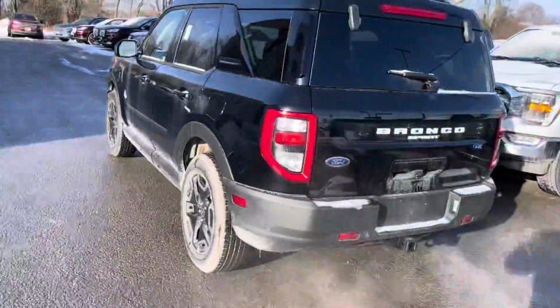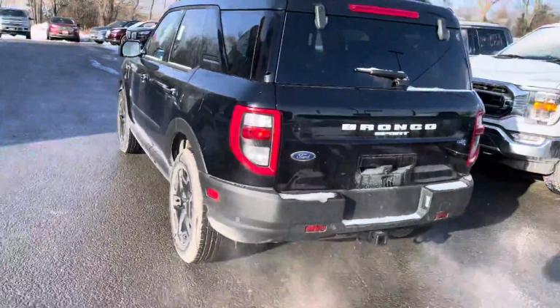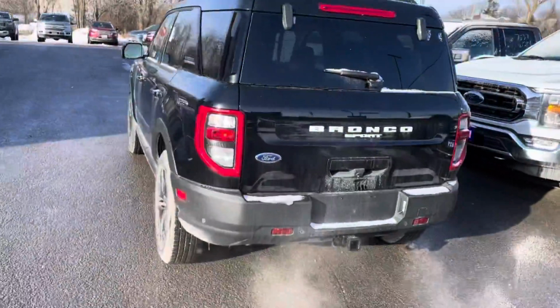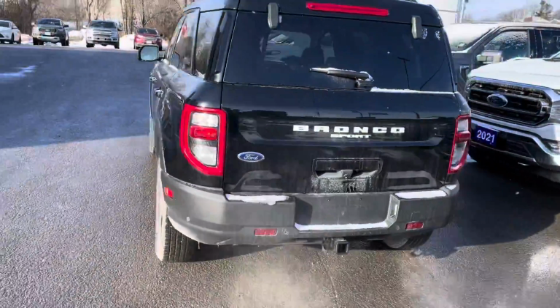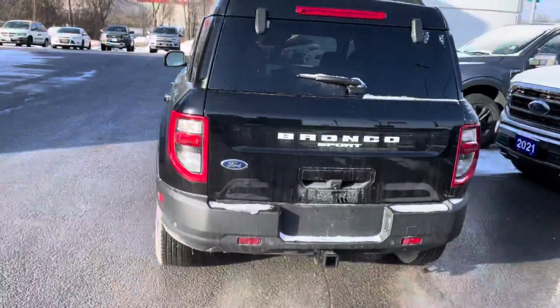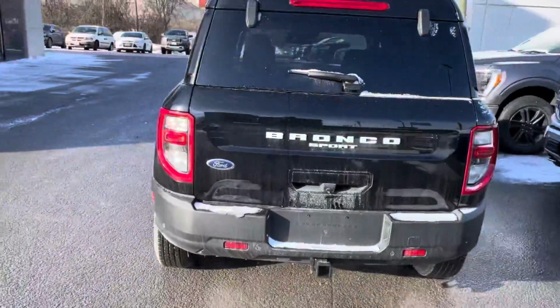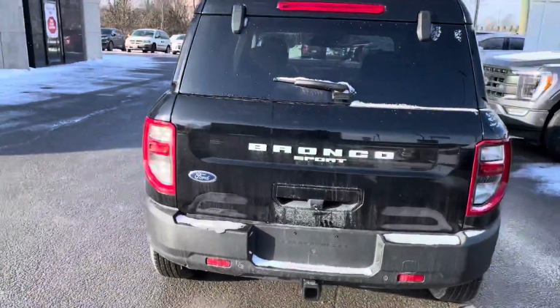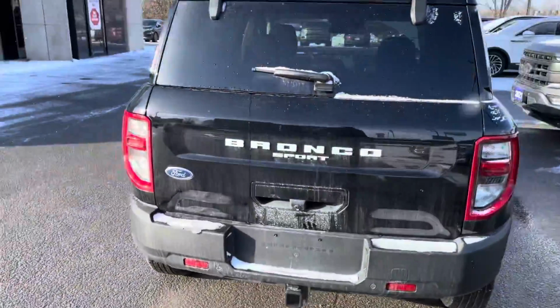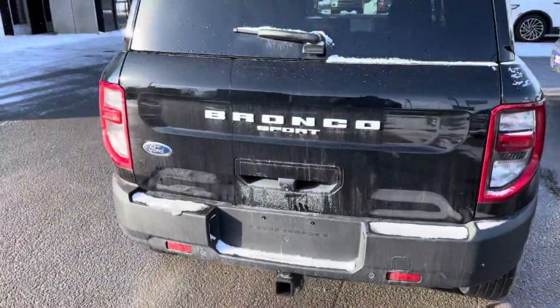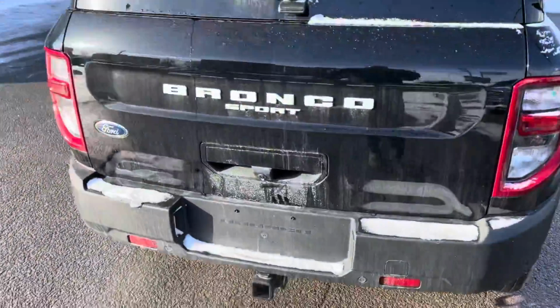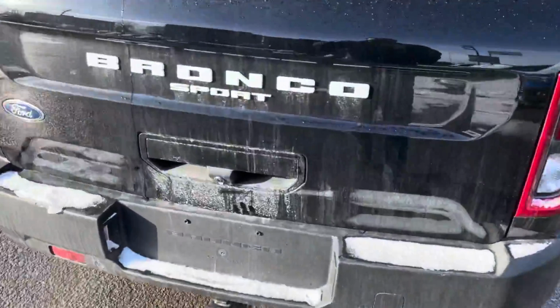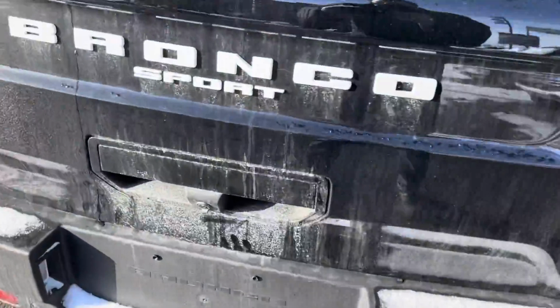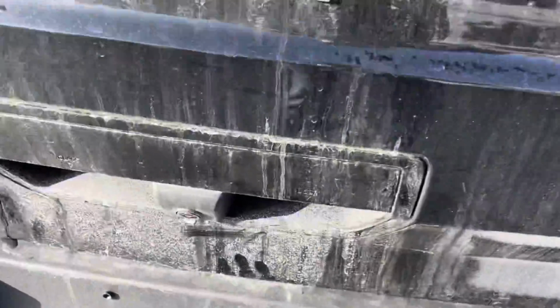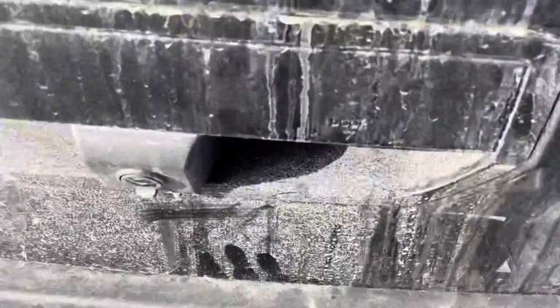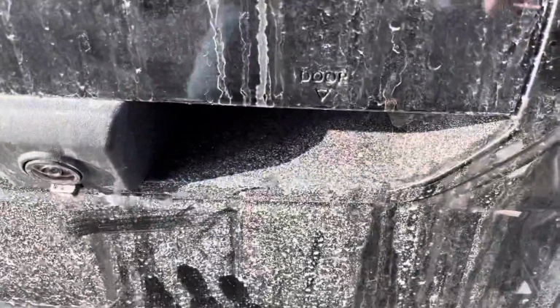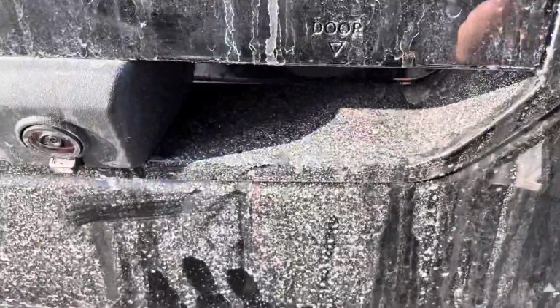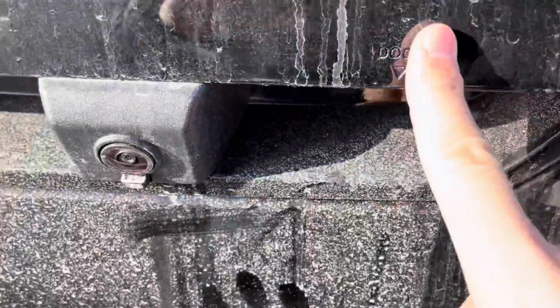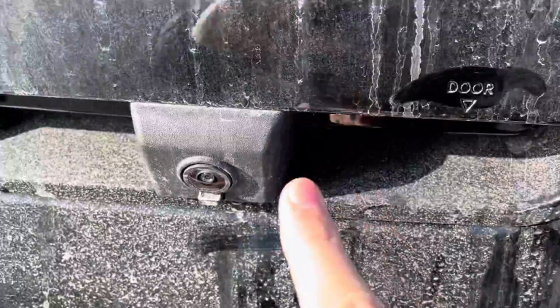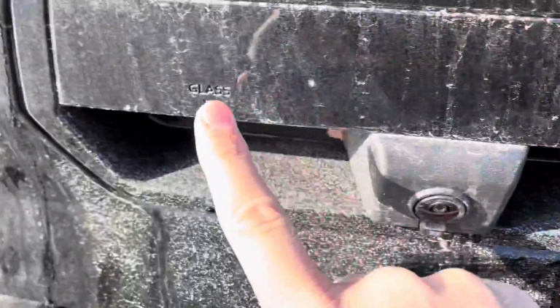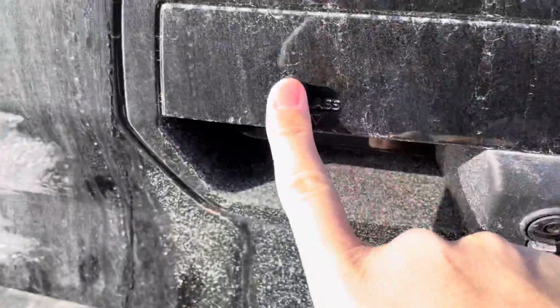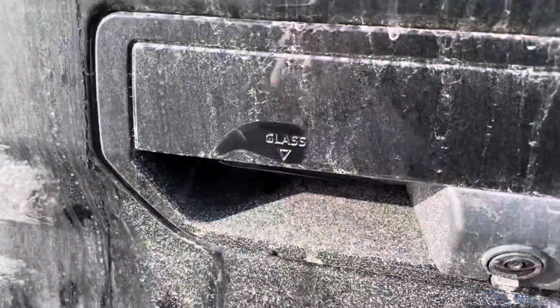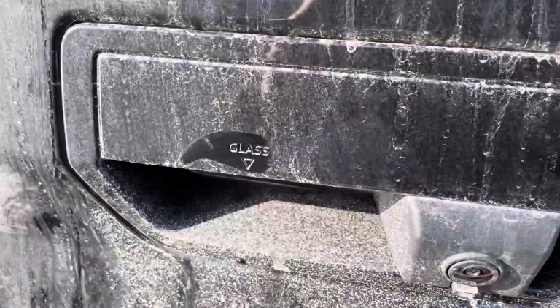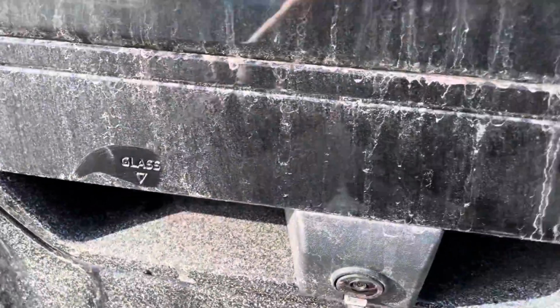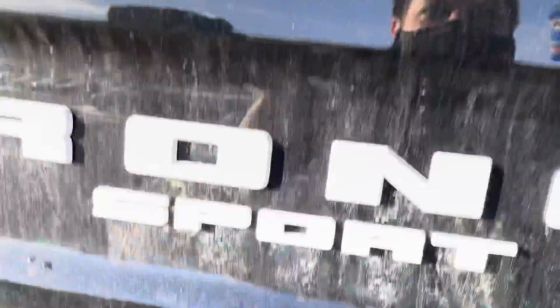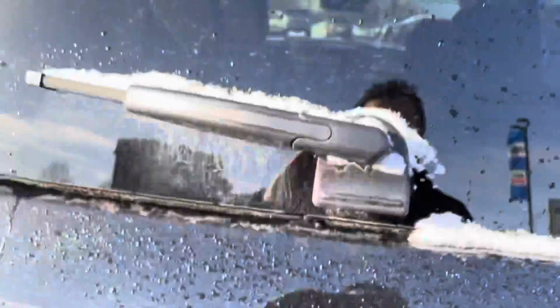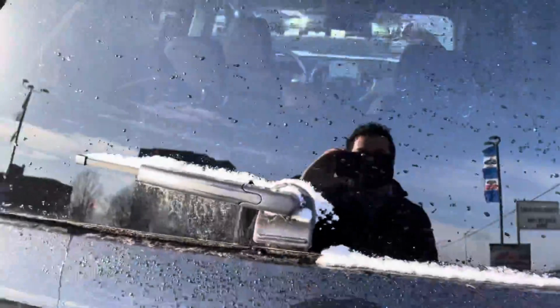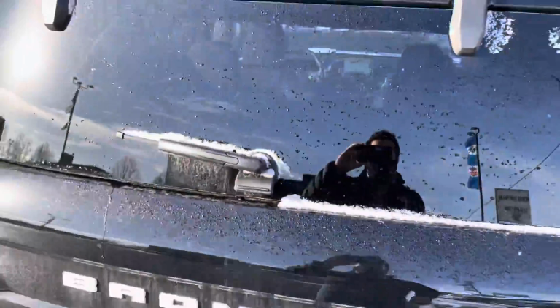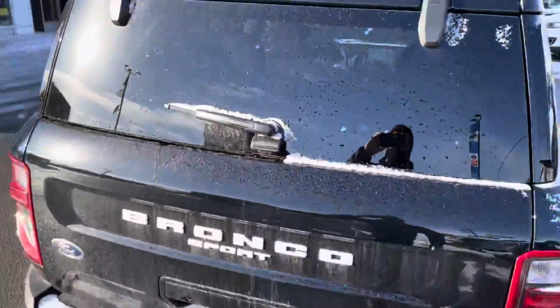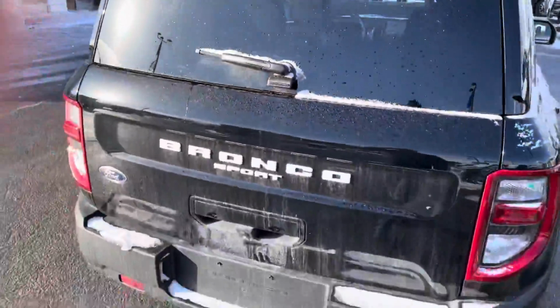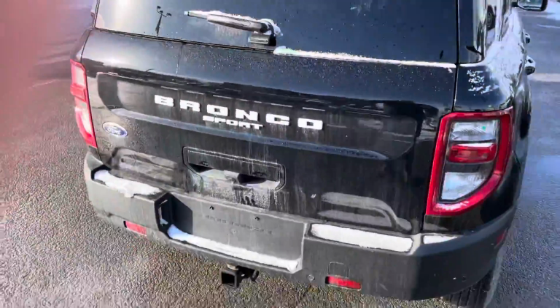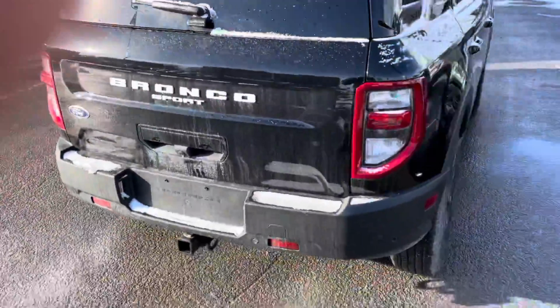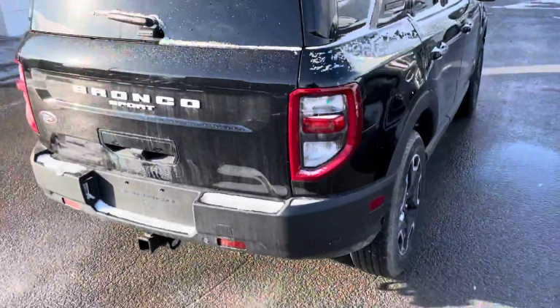We do have the trailer tow package on it. A neat thing about the Bronco — it's a little dirty, but right down here you've got the door, and you've got glass motion, so the back glass does open up like the old Escapes used to.